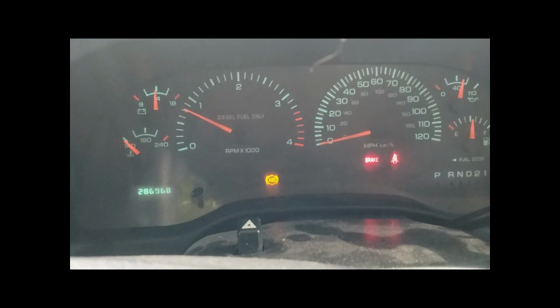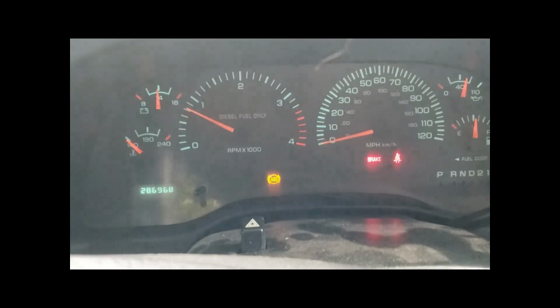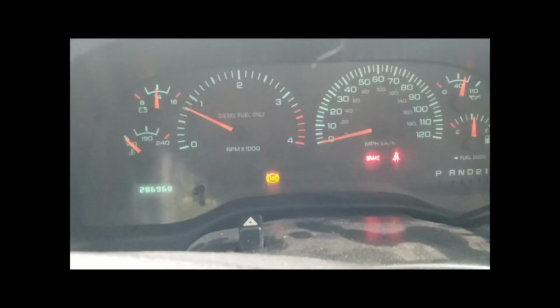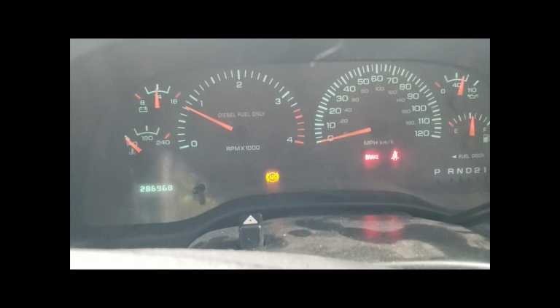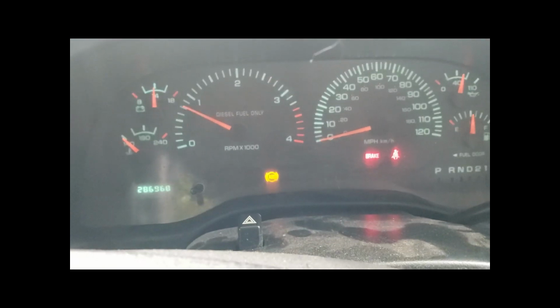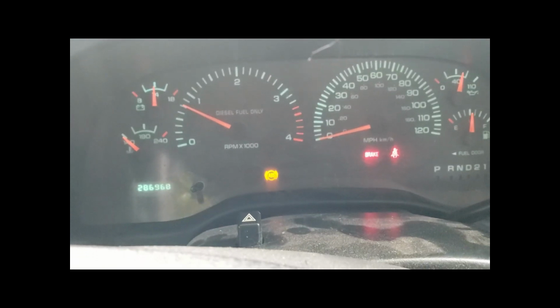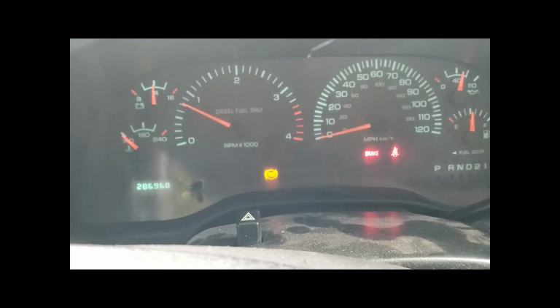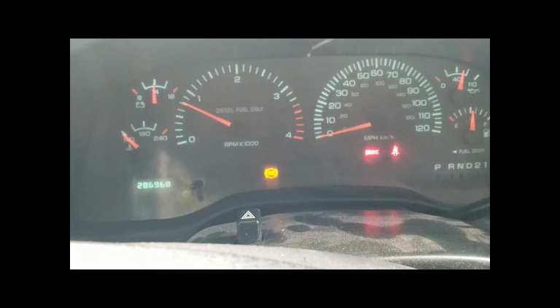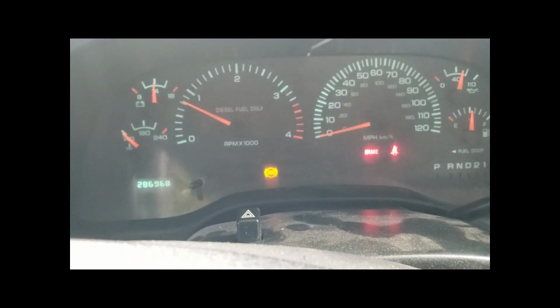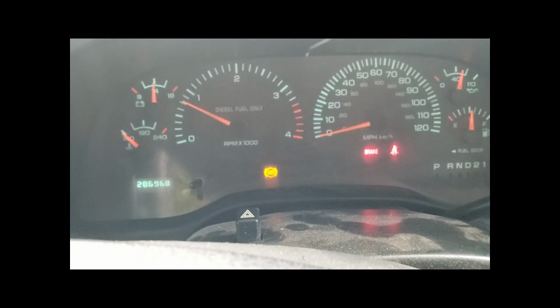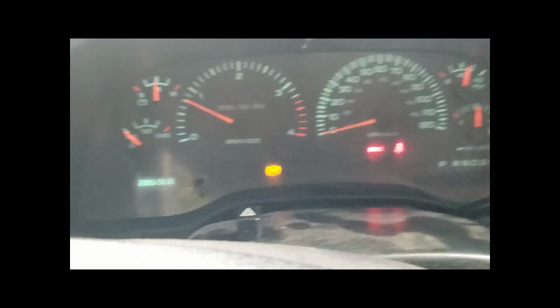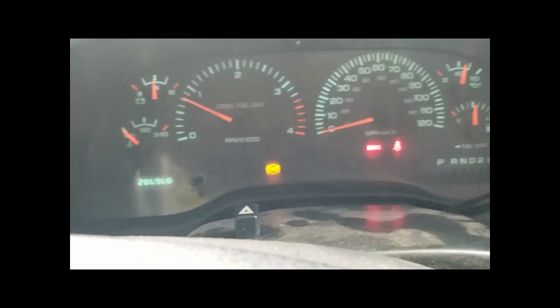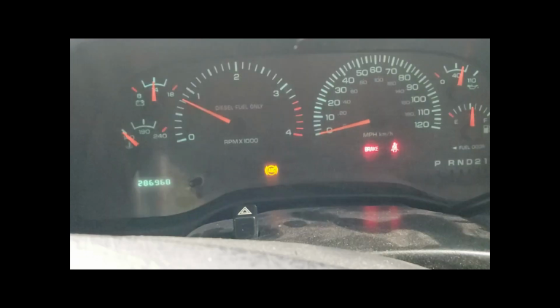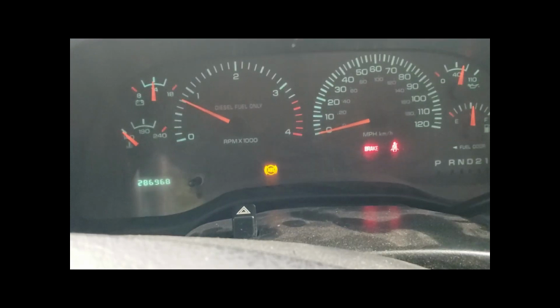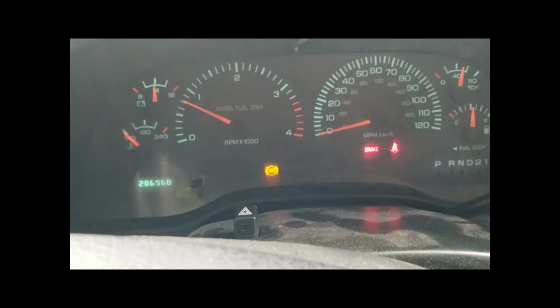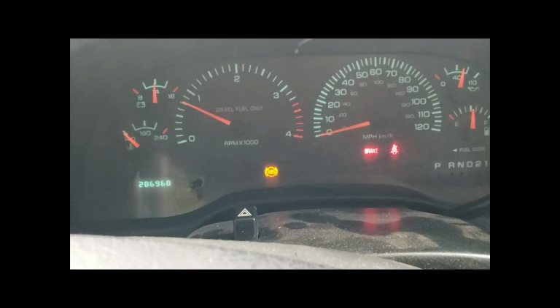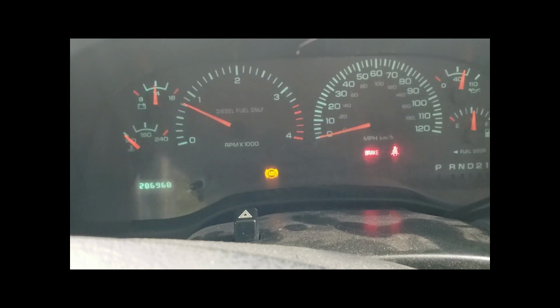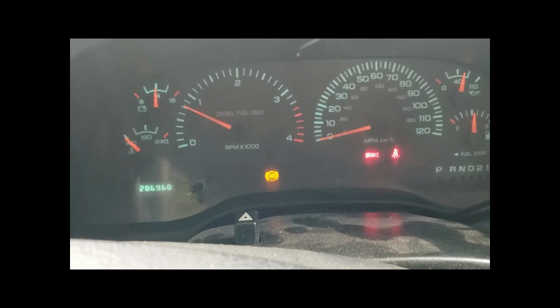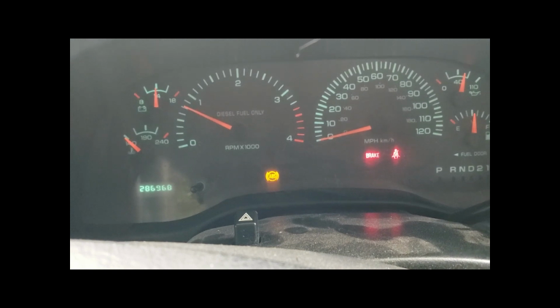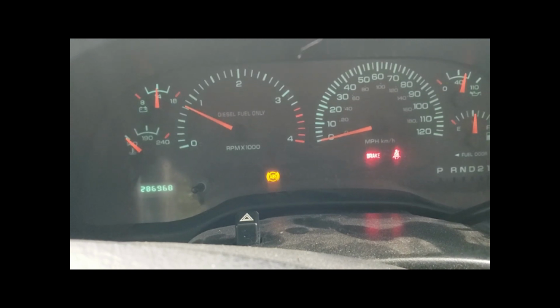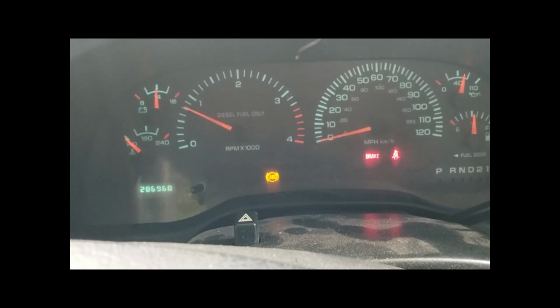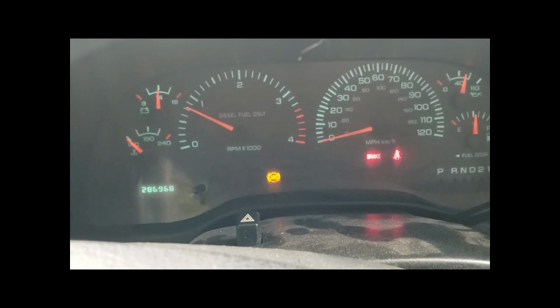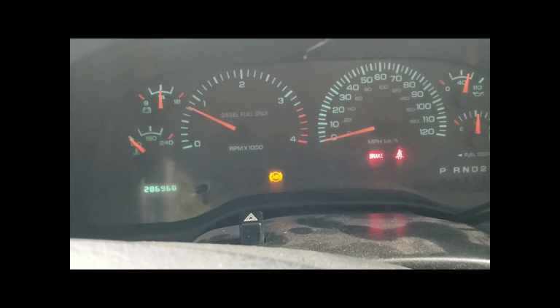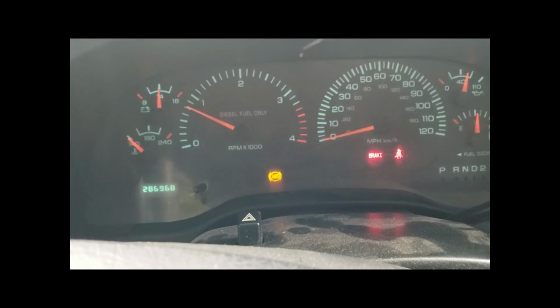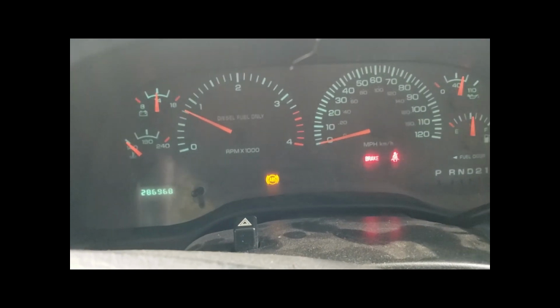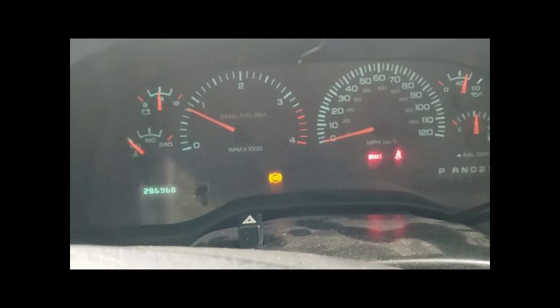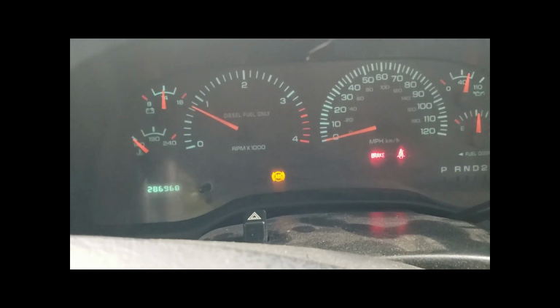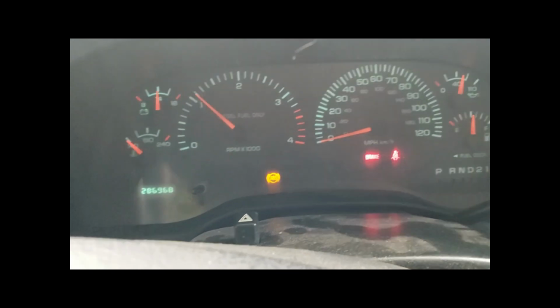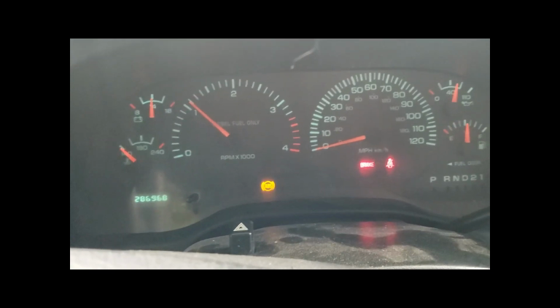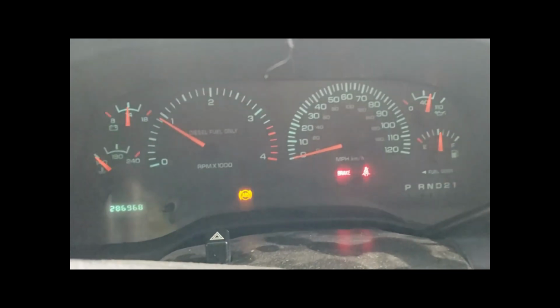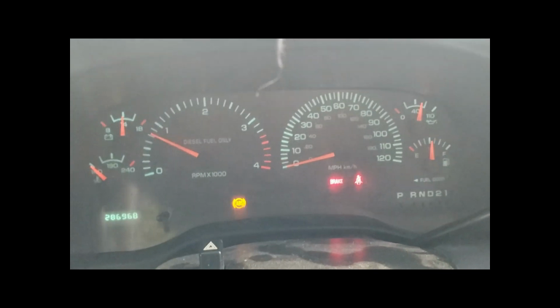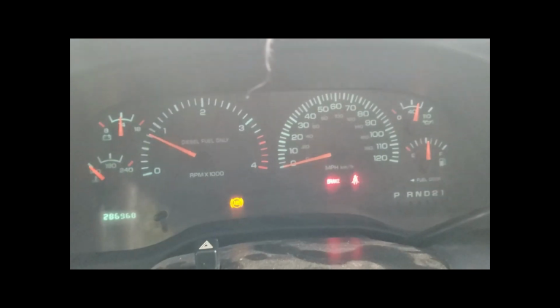I have an ABS light on, but I don't really care. I'll look at that — it's probably a fuse or something. I'm not worried about it. Just — it works. Look at it. Works.